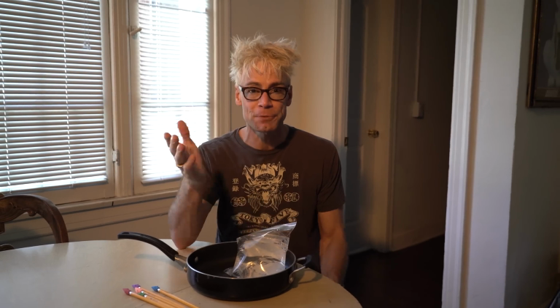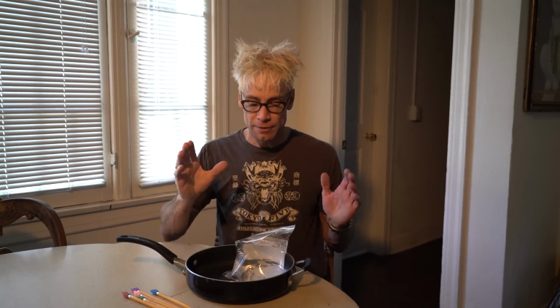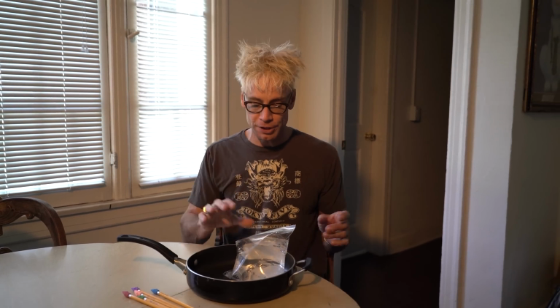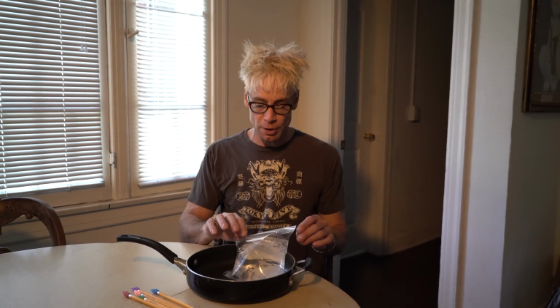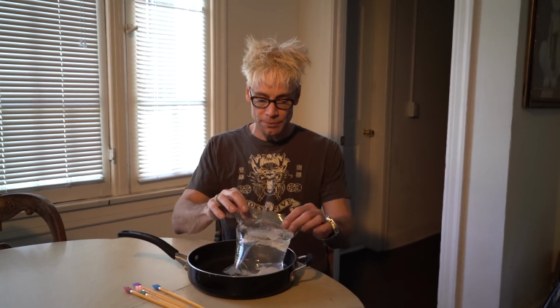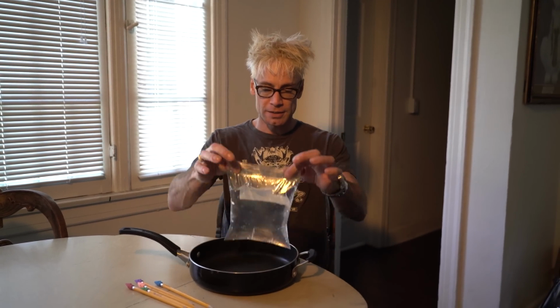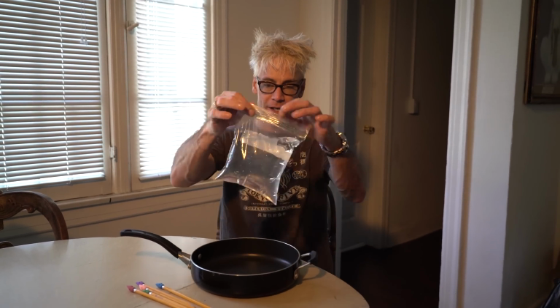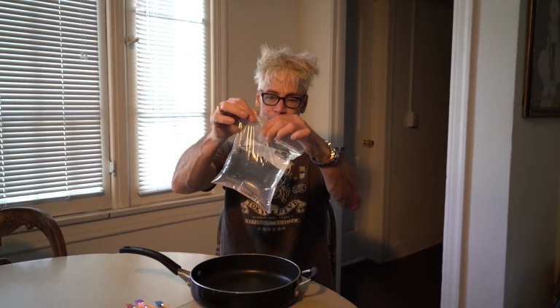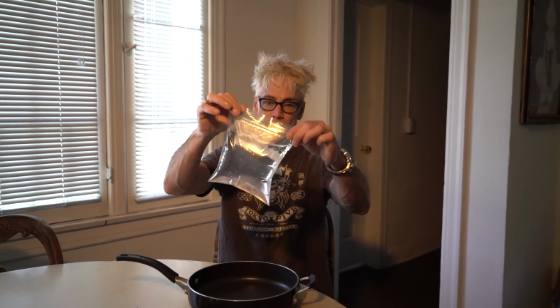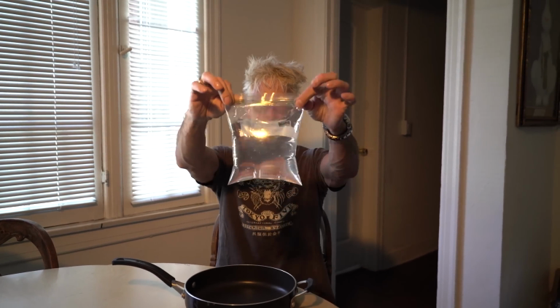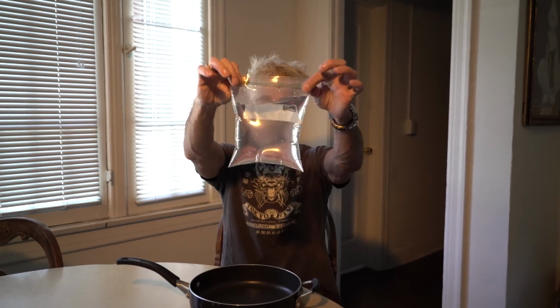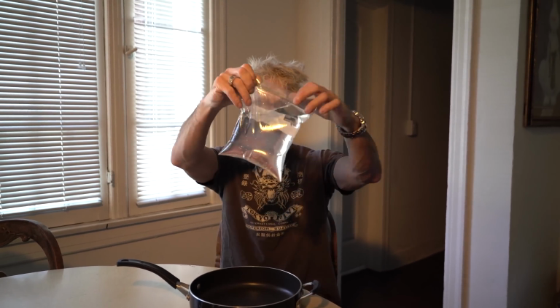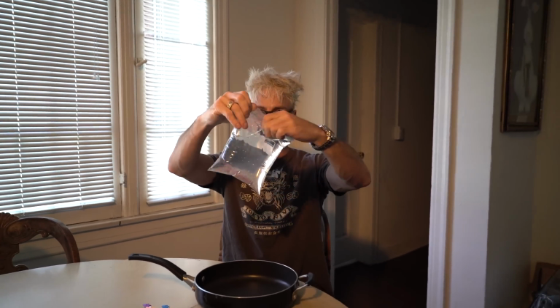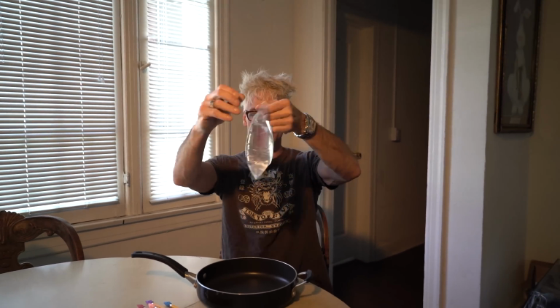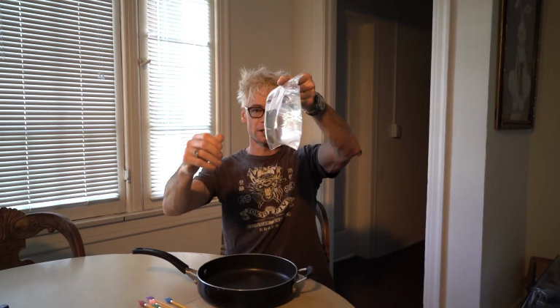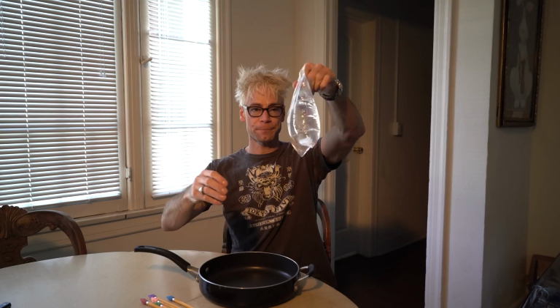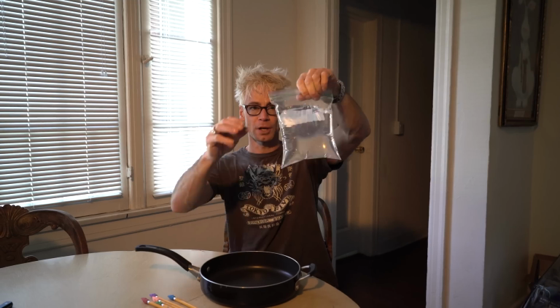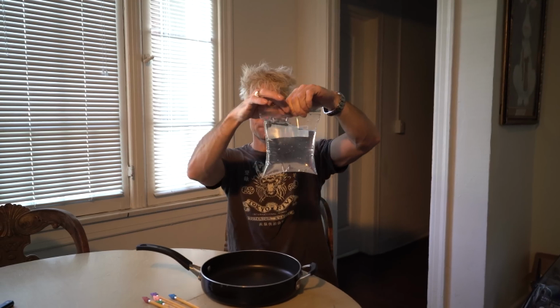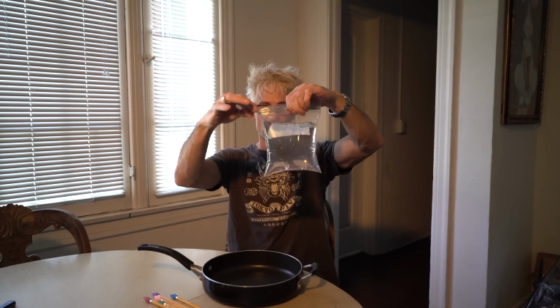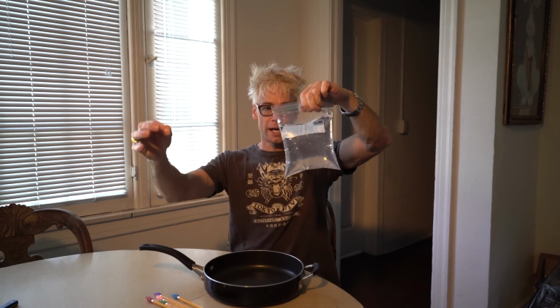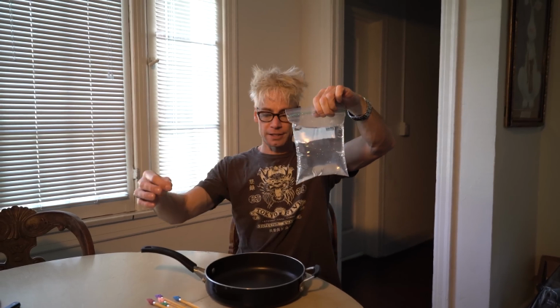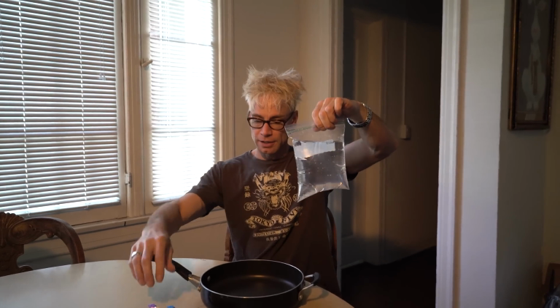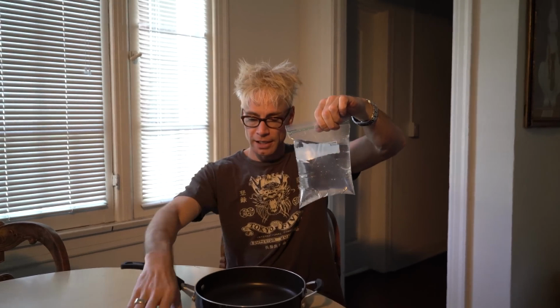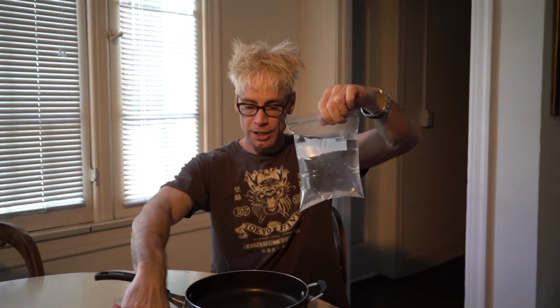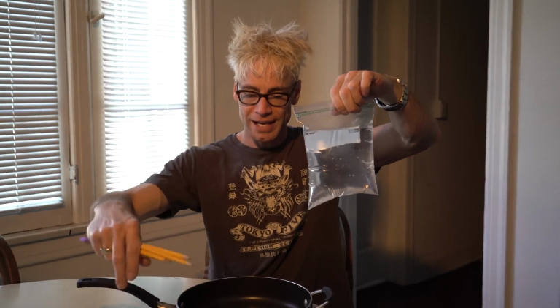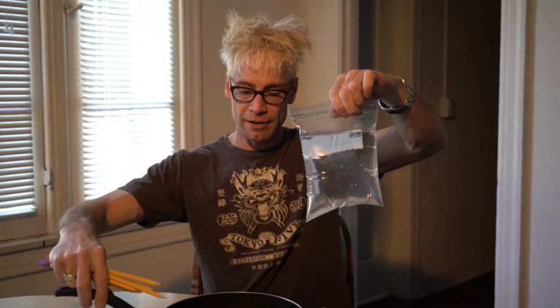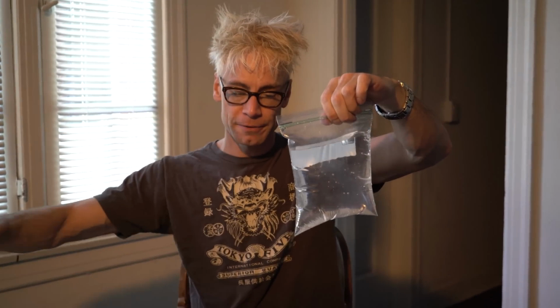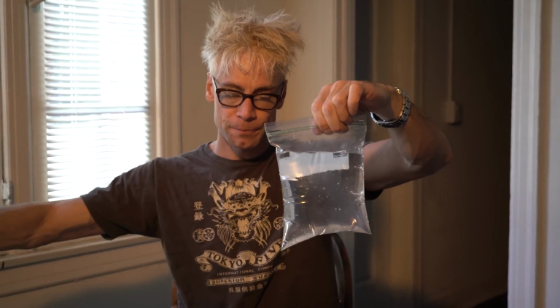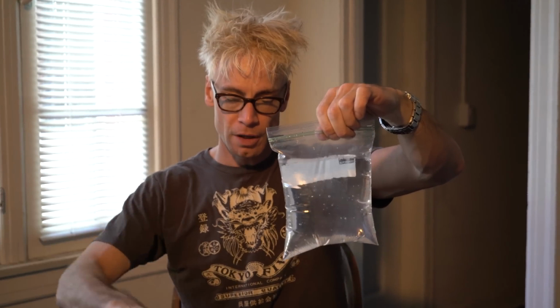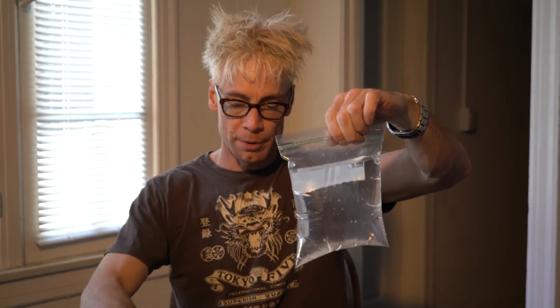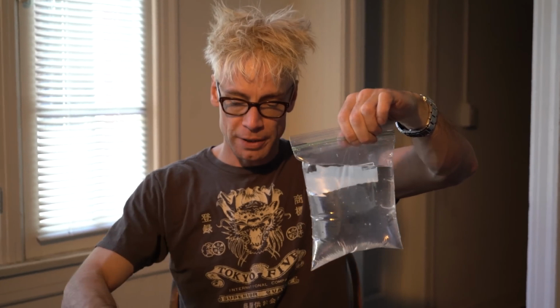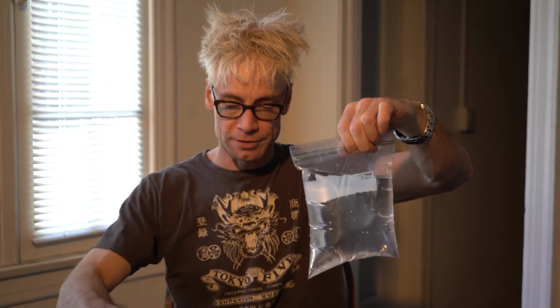So the first thing you do is get a bag full of water. You can see it's not leaking. It's sealed, and you actually have a bunch of pencils.